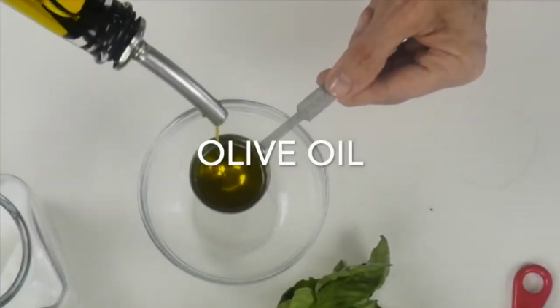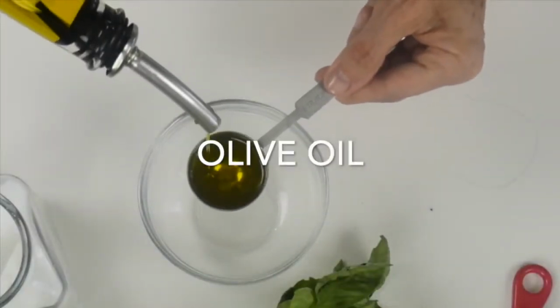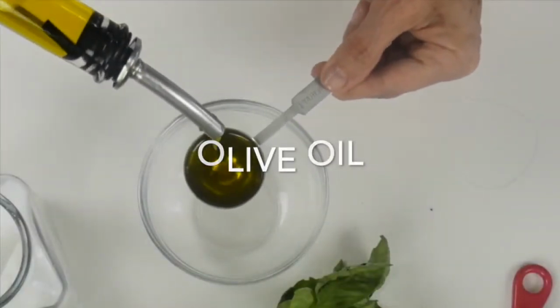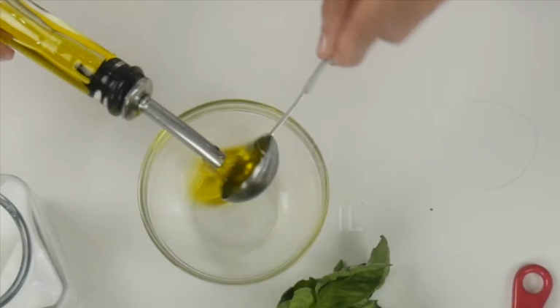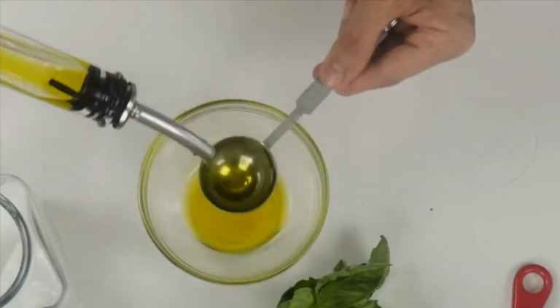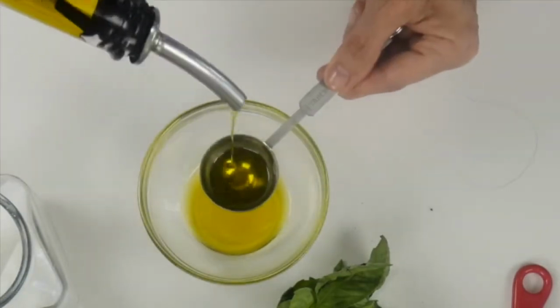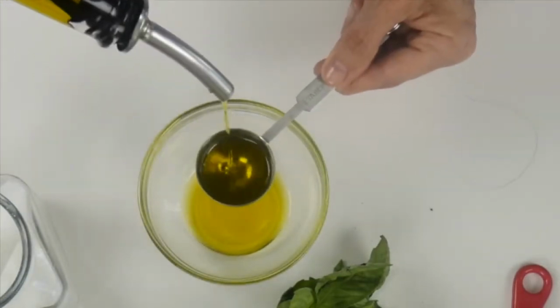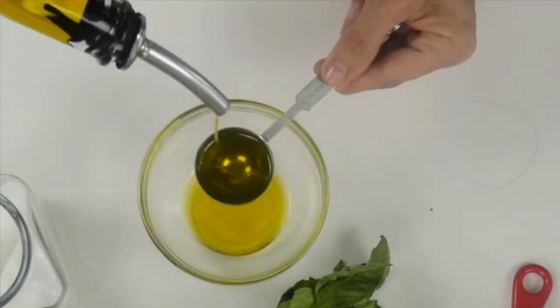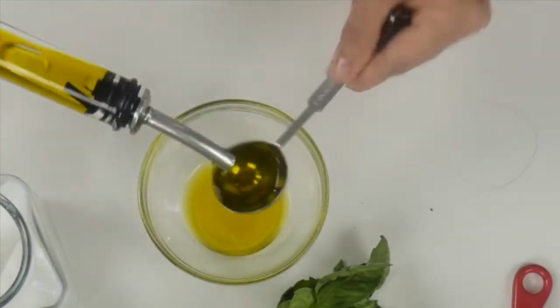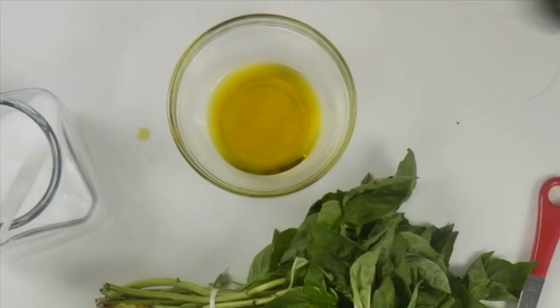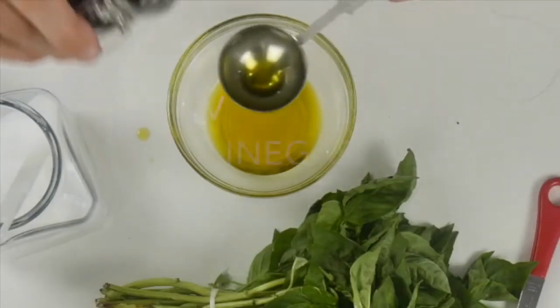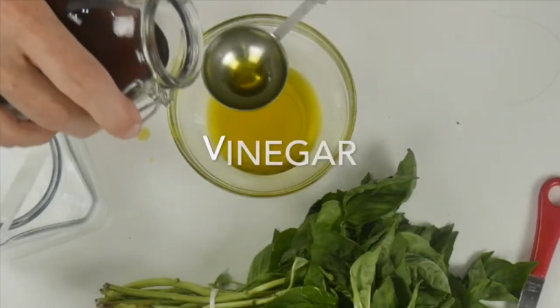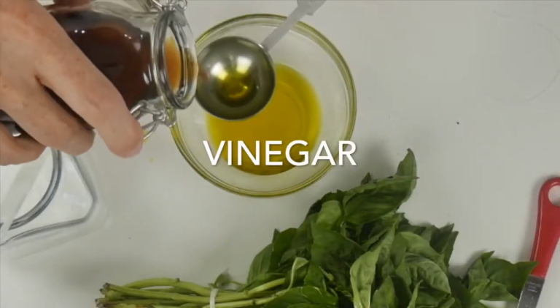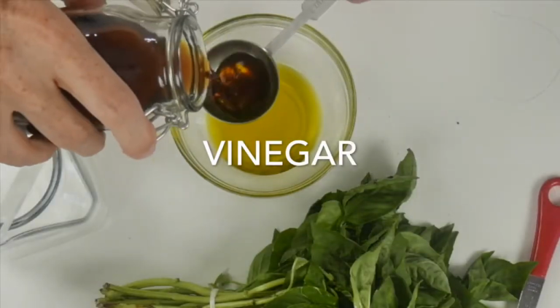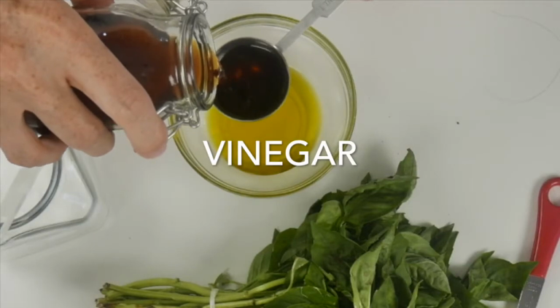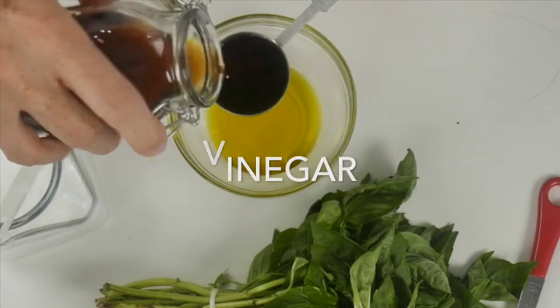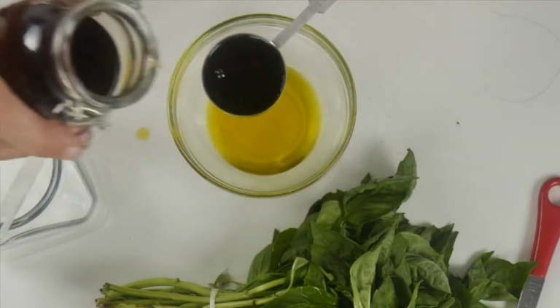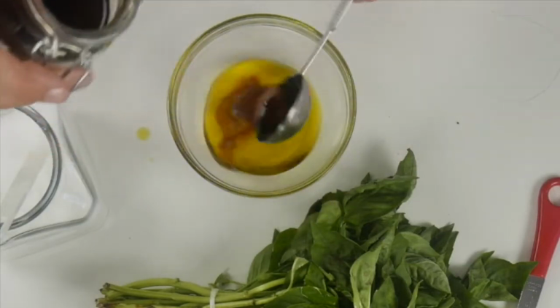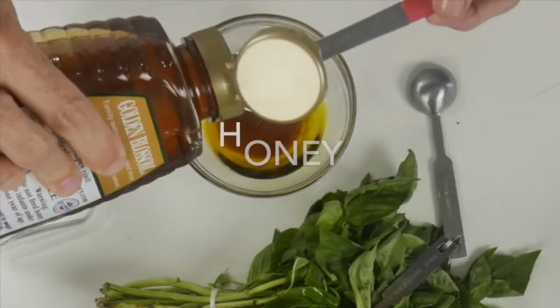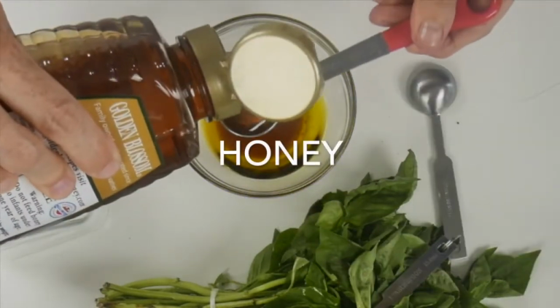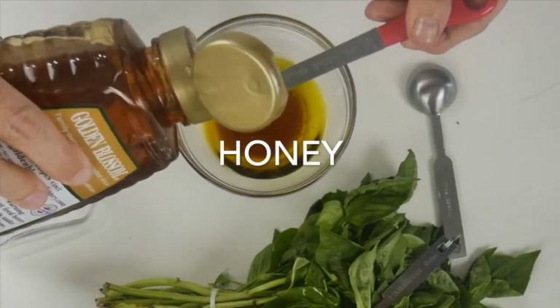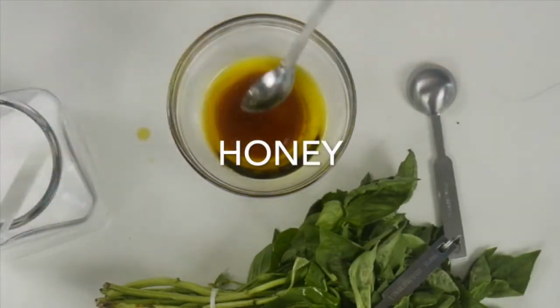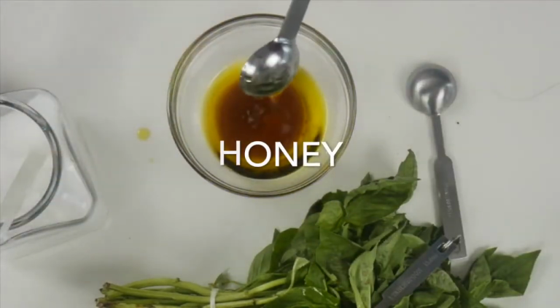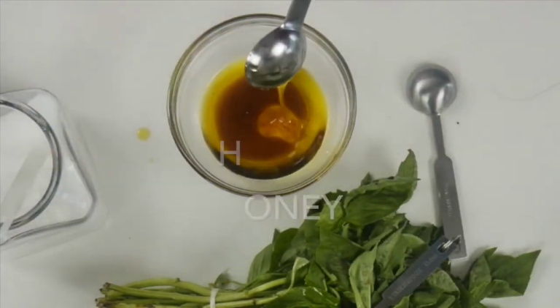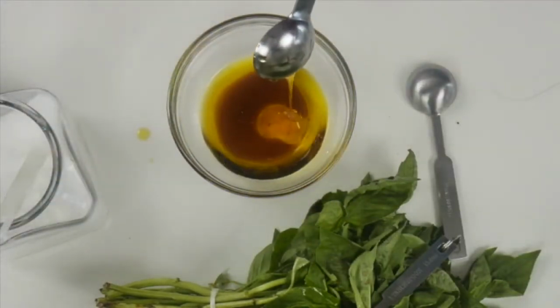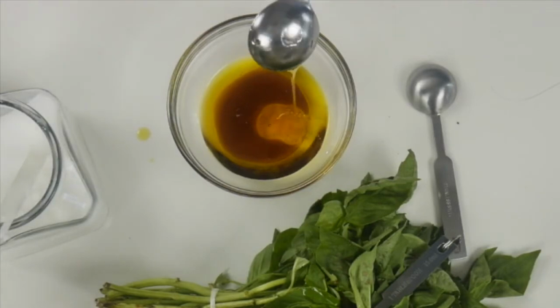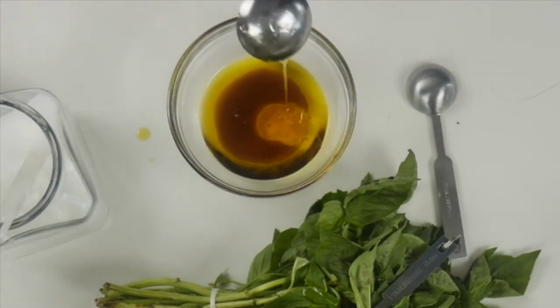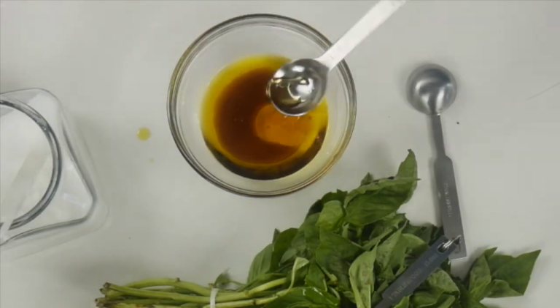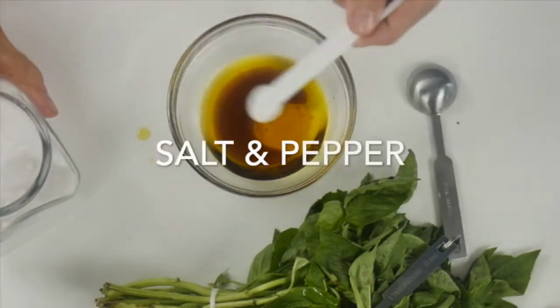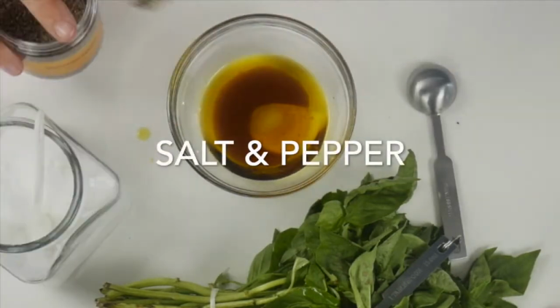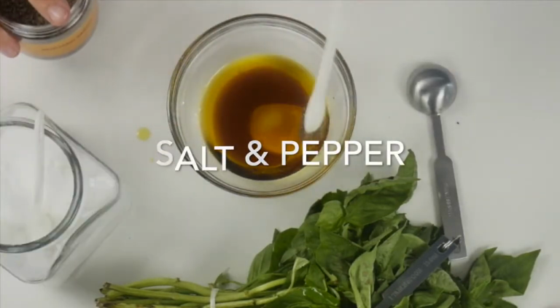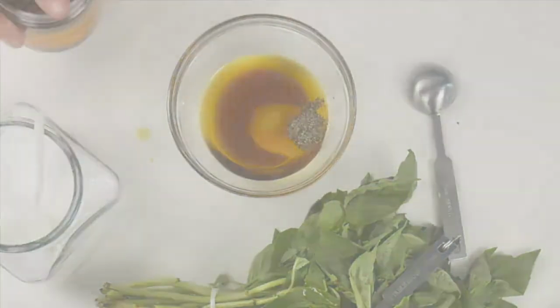The base mix of this recipe is olive oil, some vinegar, a tidbit of honey, and a pinch of salt and pepper.